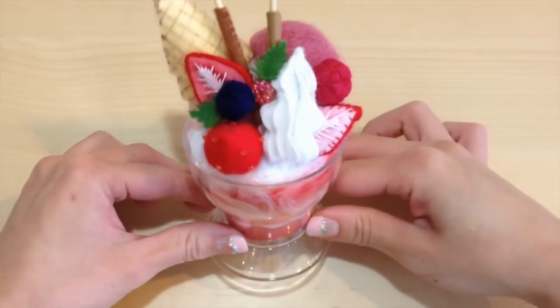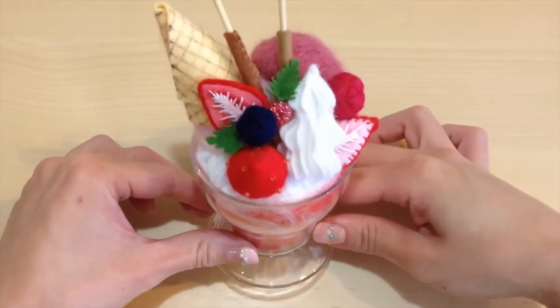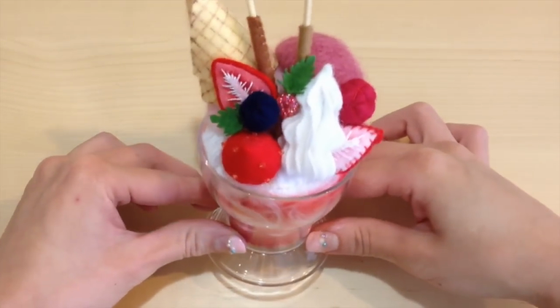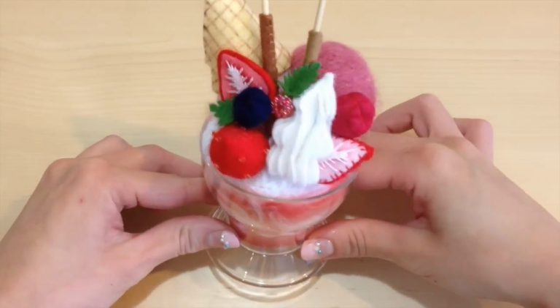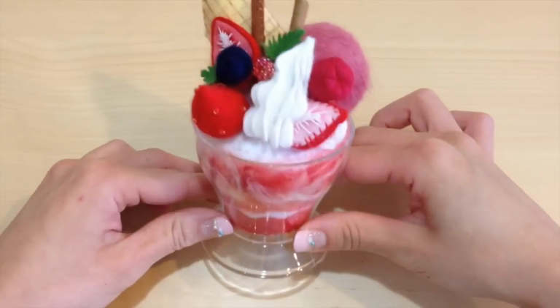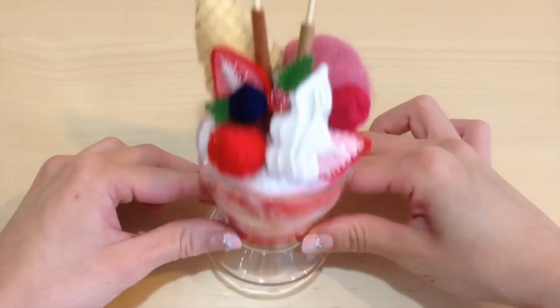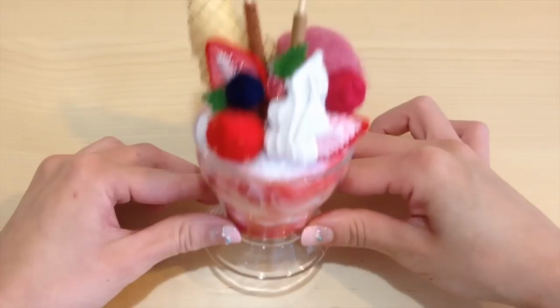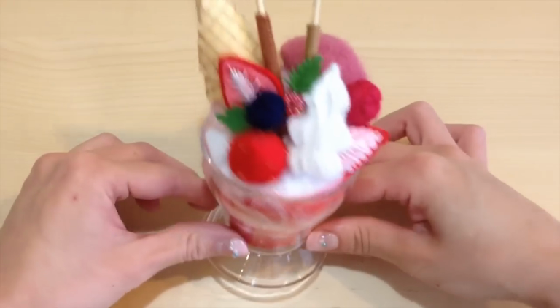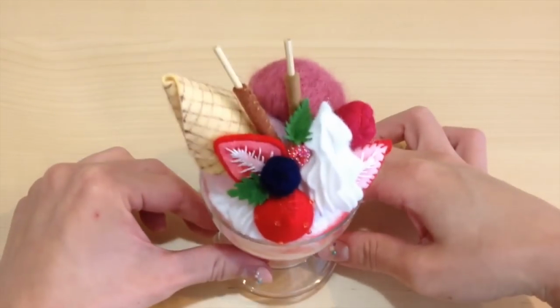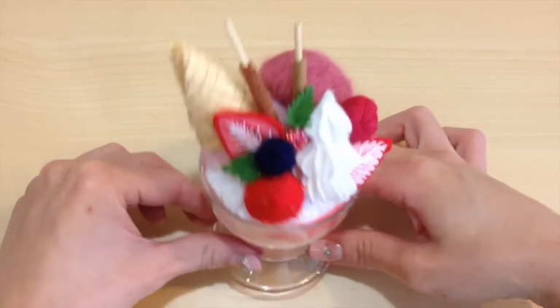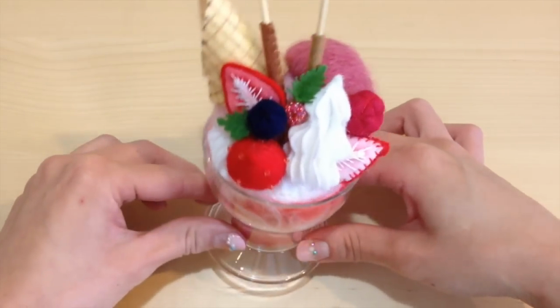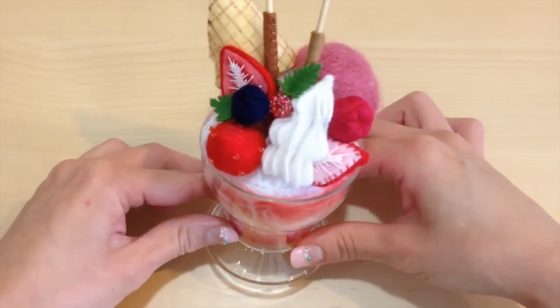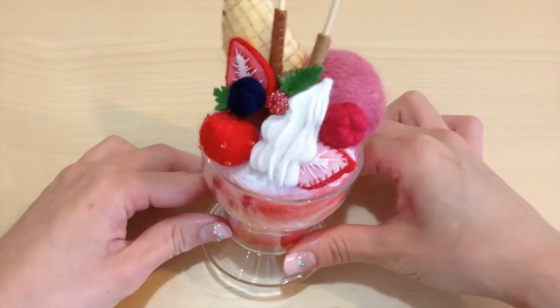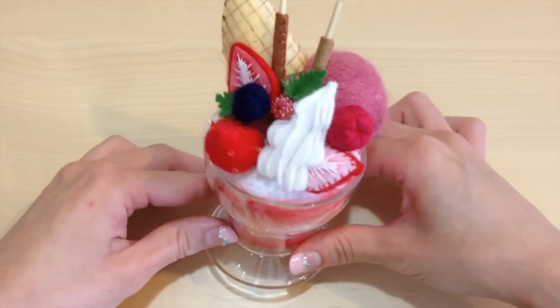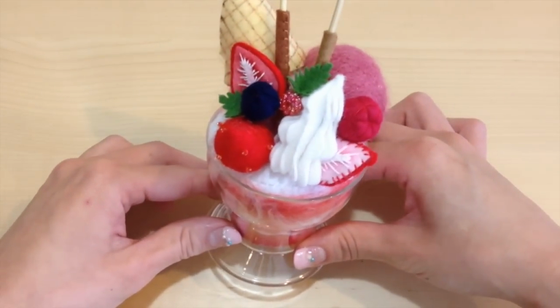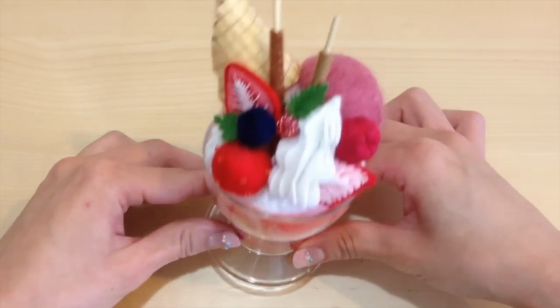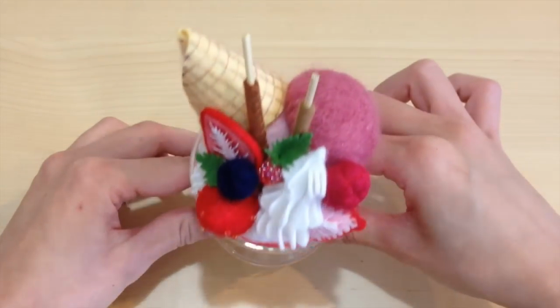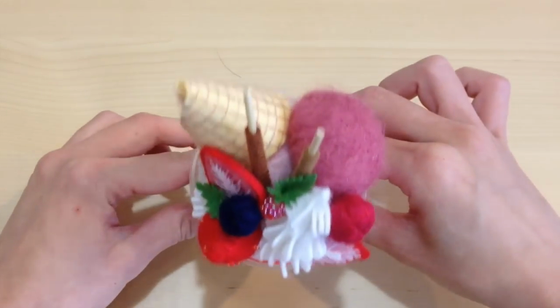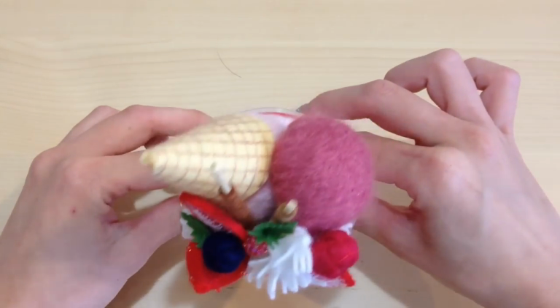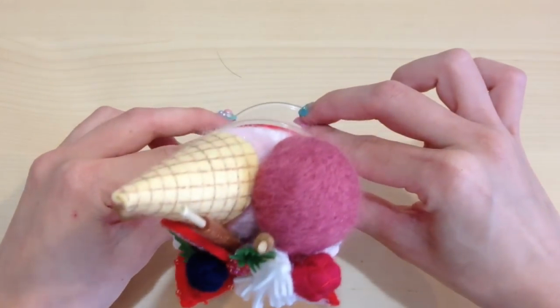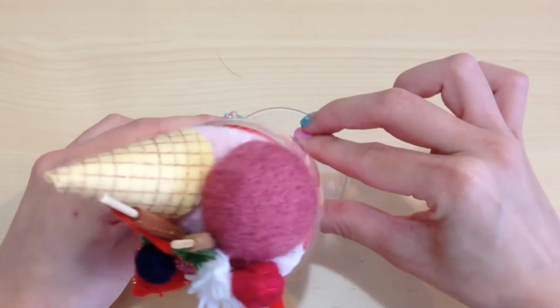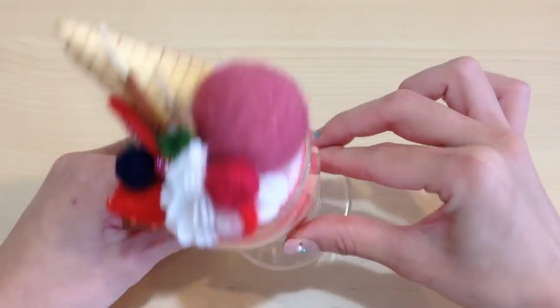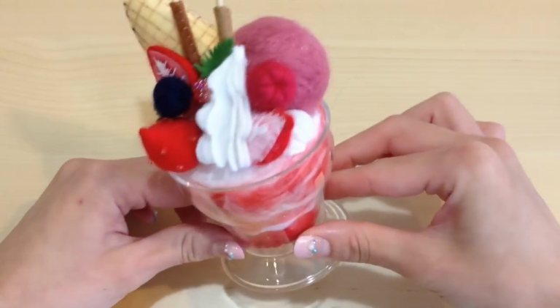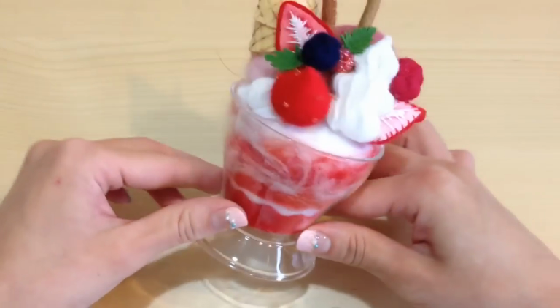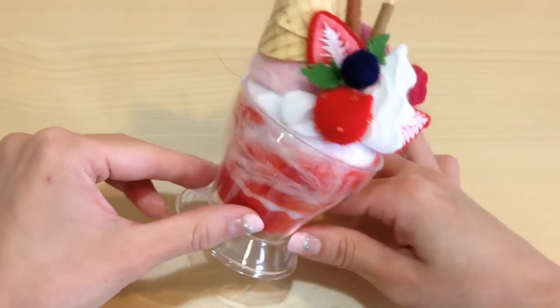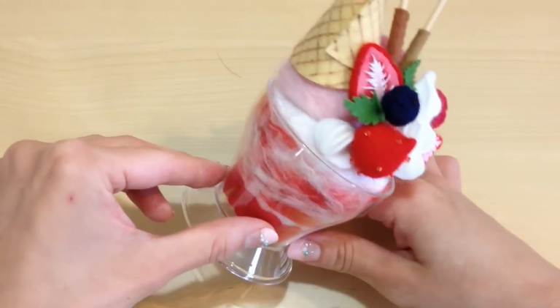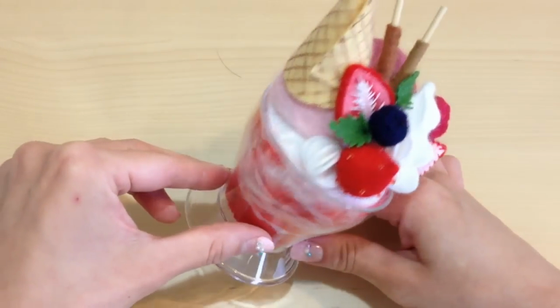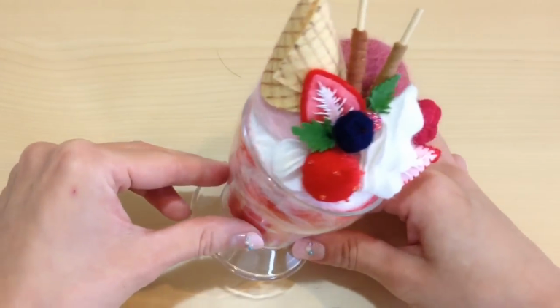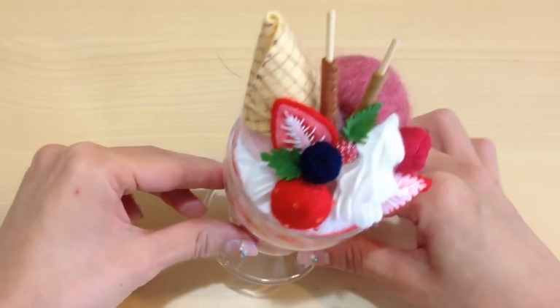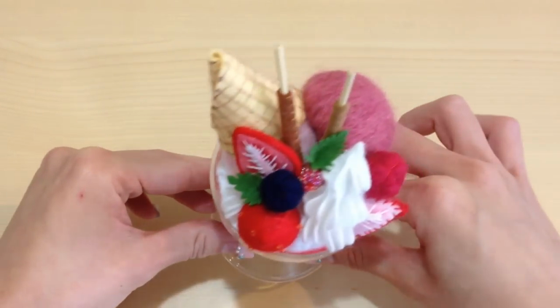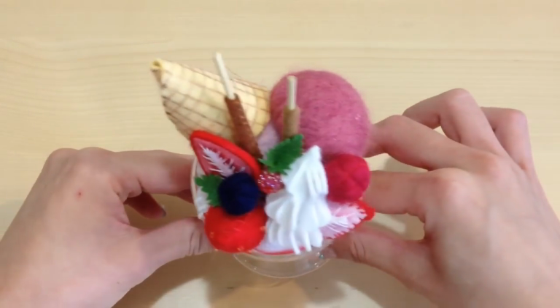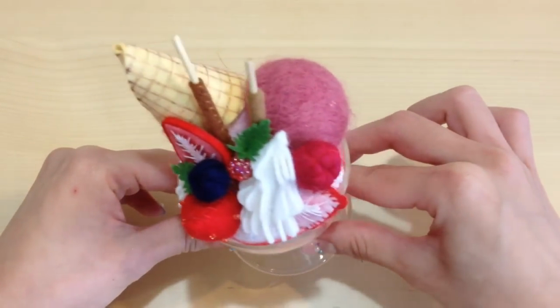As you can see, it's a very intricate project and actually took me a really long time to make. This is probably not the easiest craft for those beginners, but it's definitely a lot of fun and I feel like the final product is worth it.